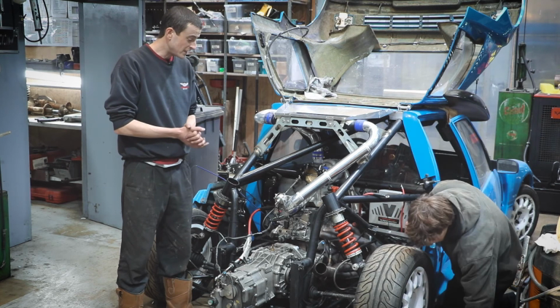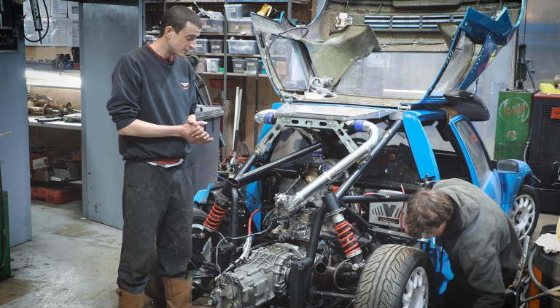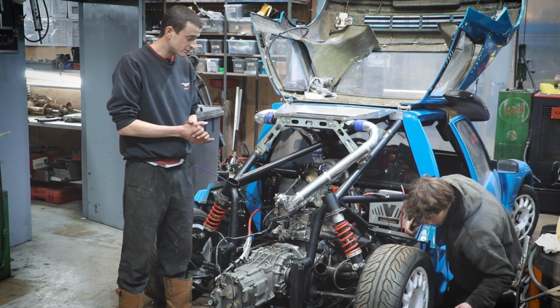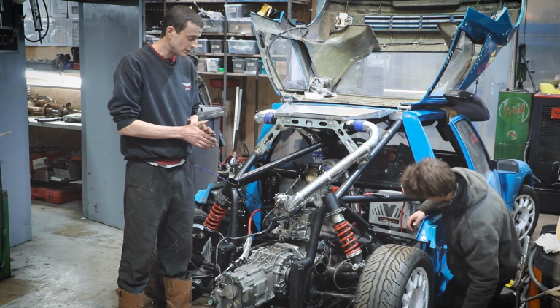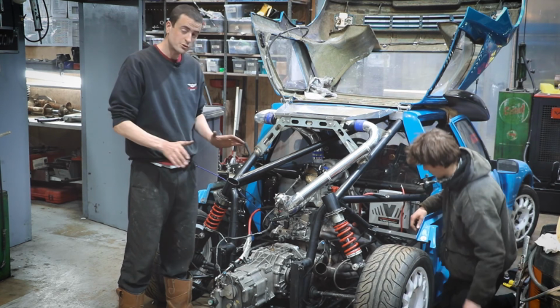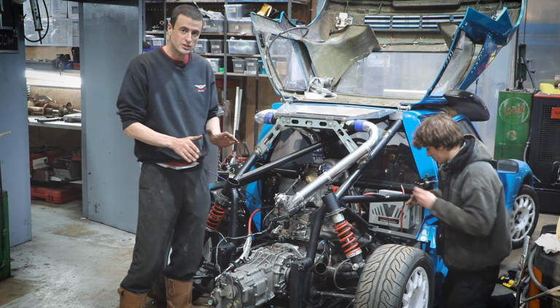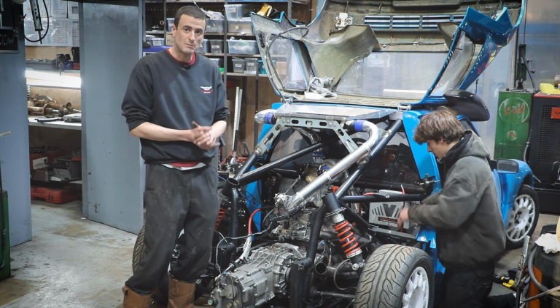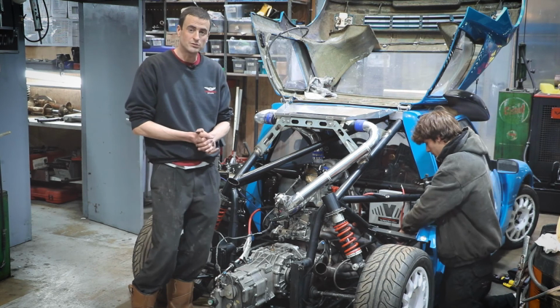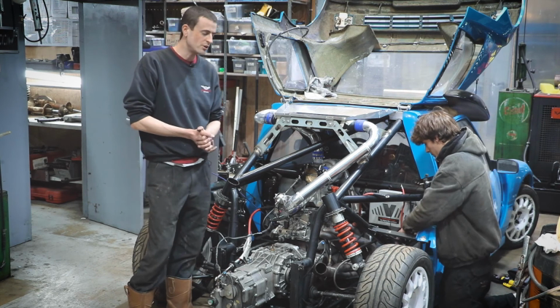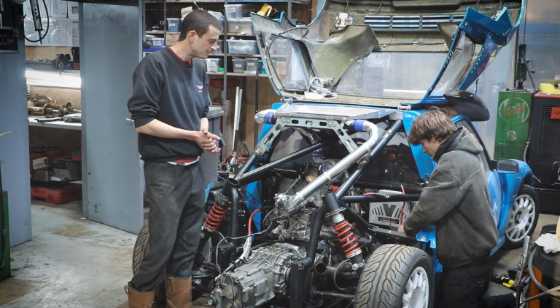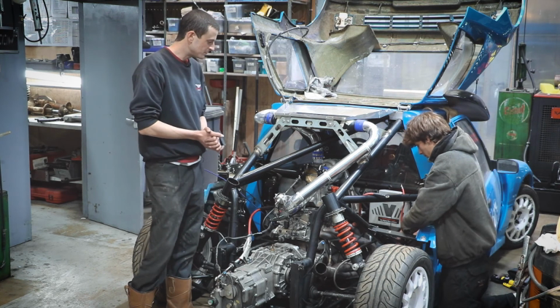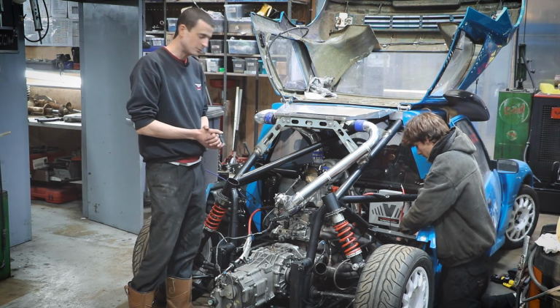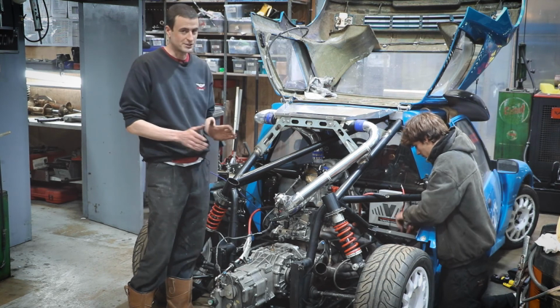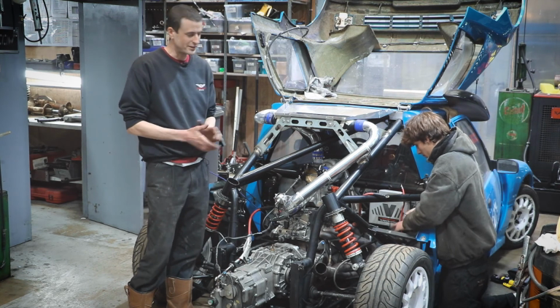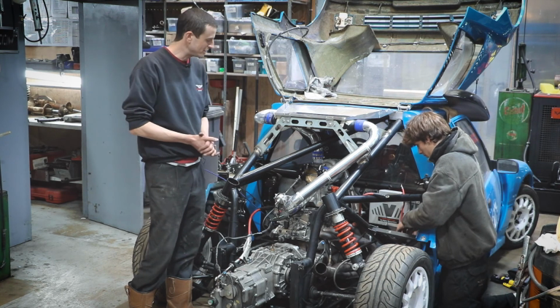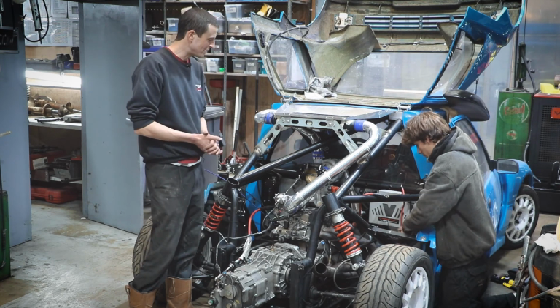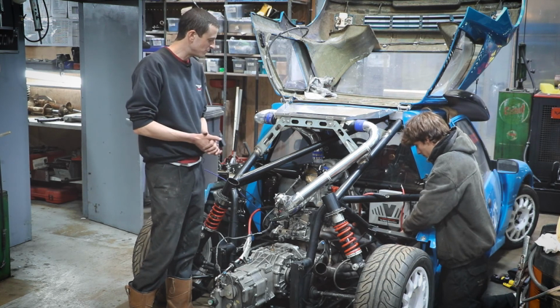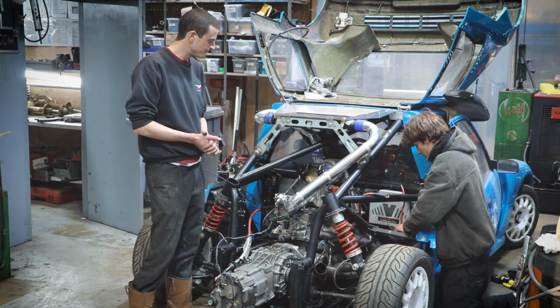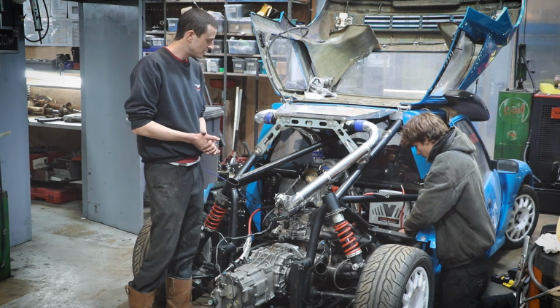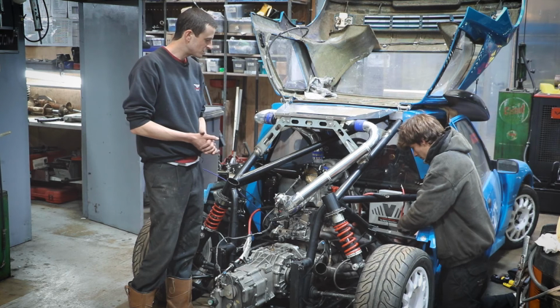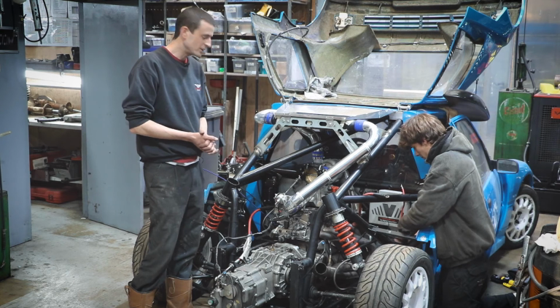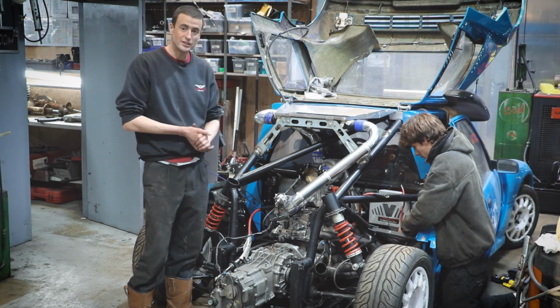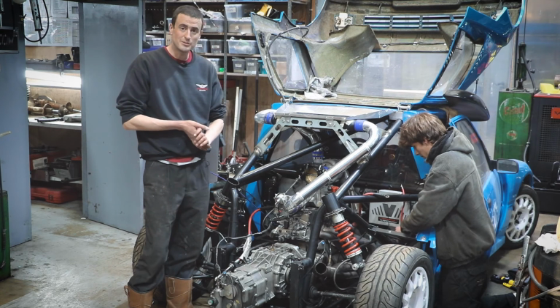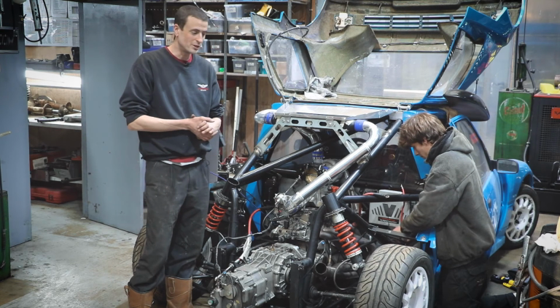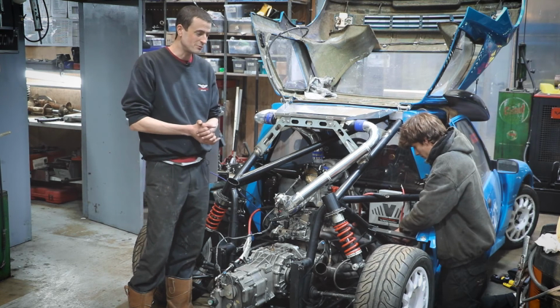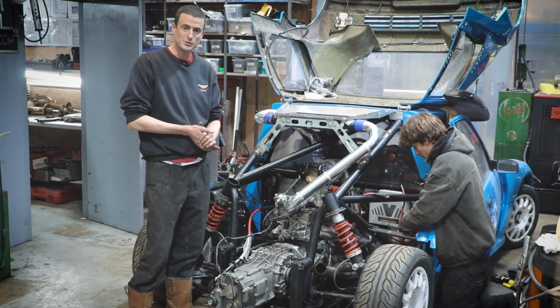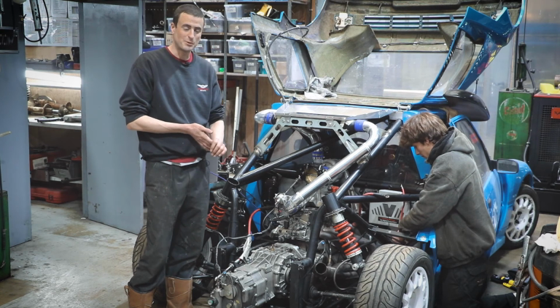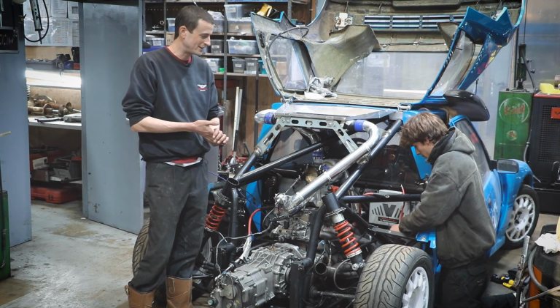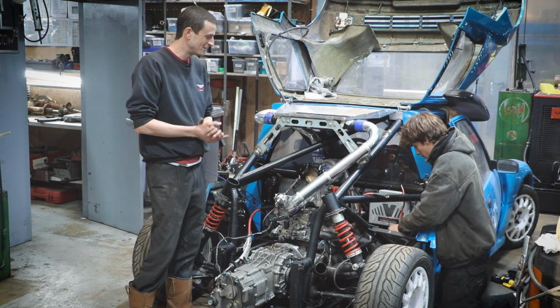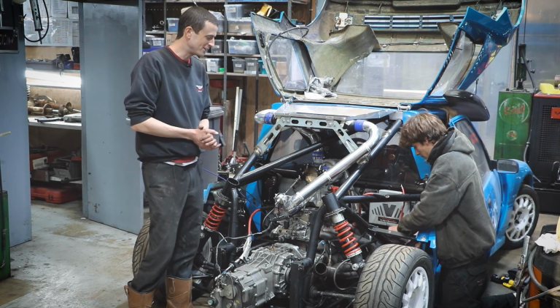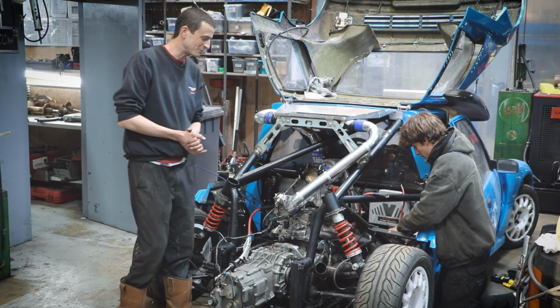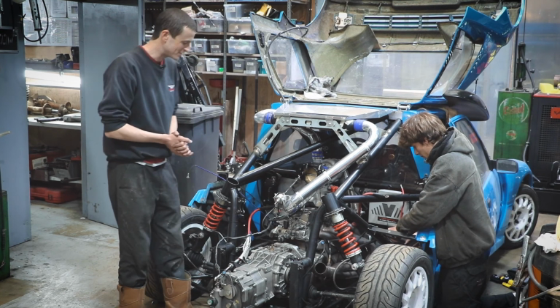From scratch it really needs mapping on the rolling road again, because all the parameters are very different now to how they were. It will be quite an exciting bit of work to do — quite noisy and smoky, but quite exciting.